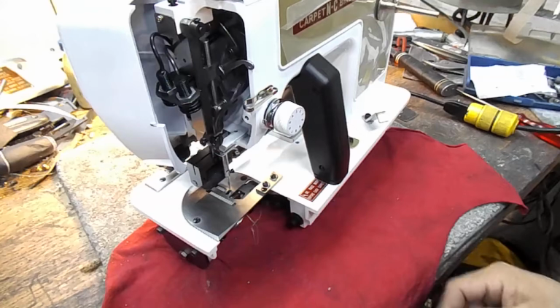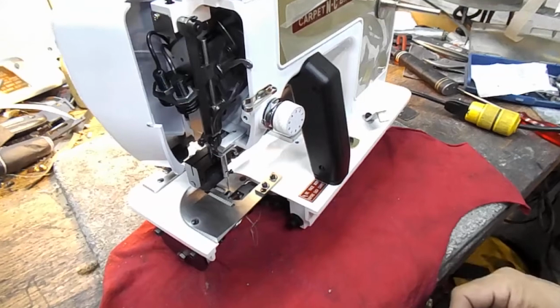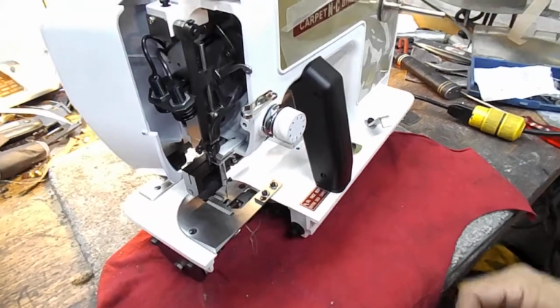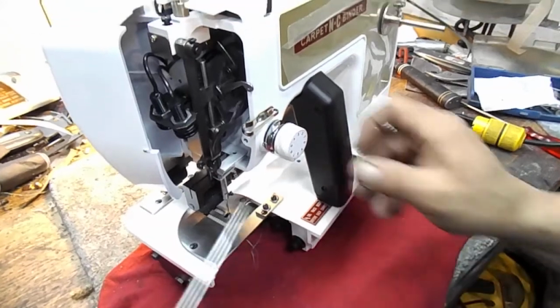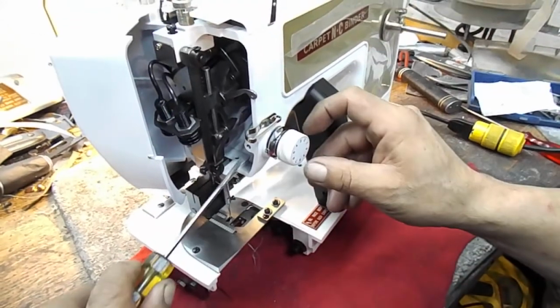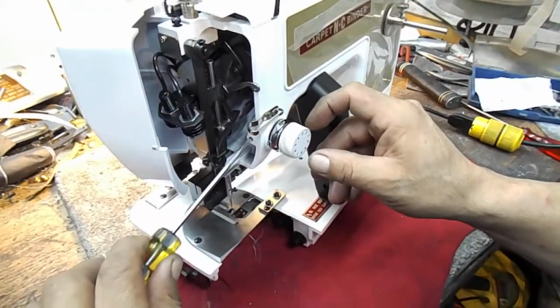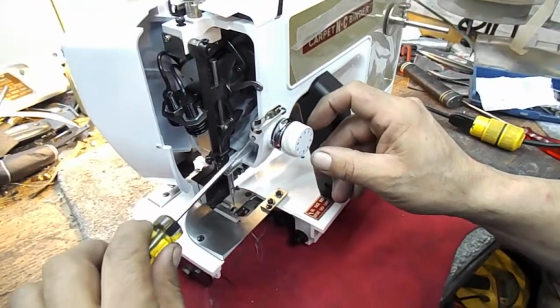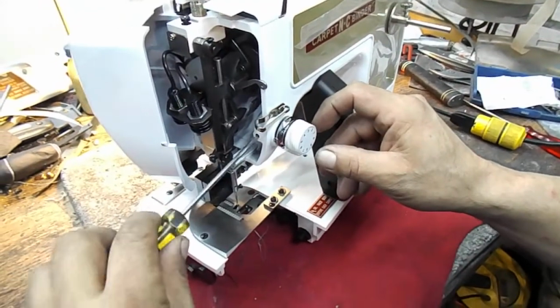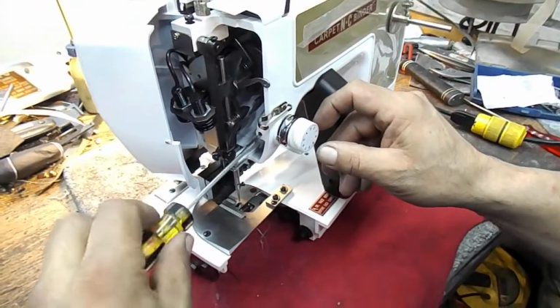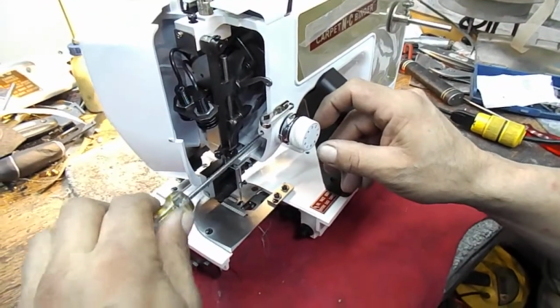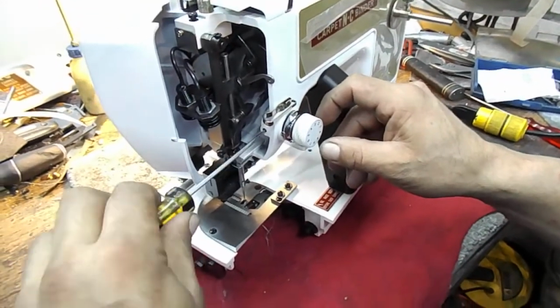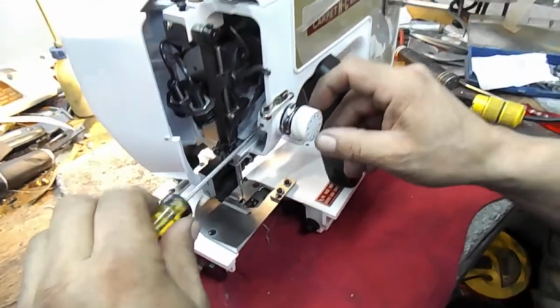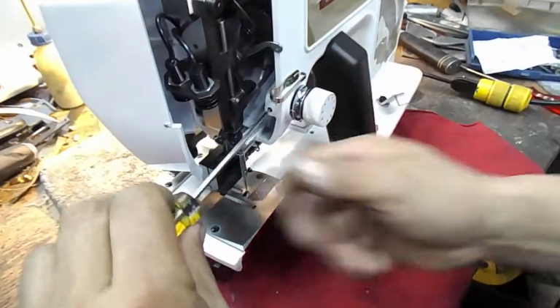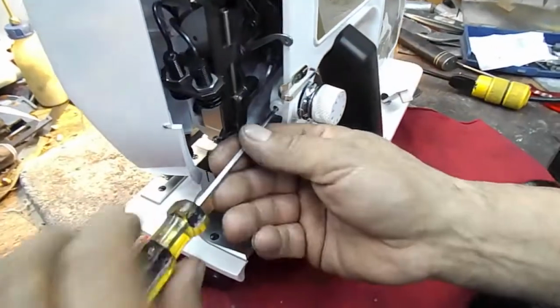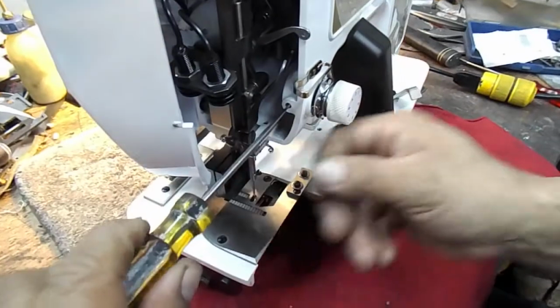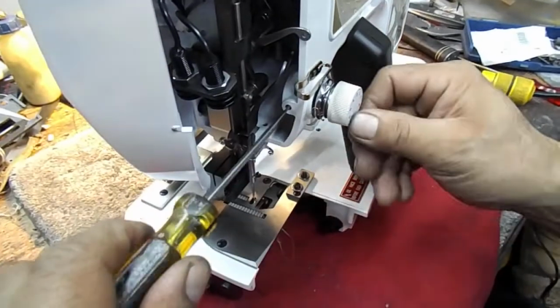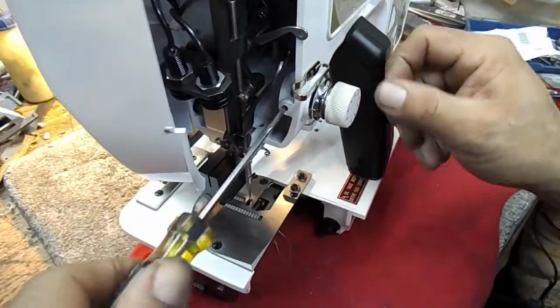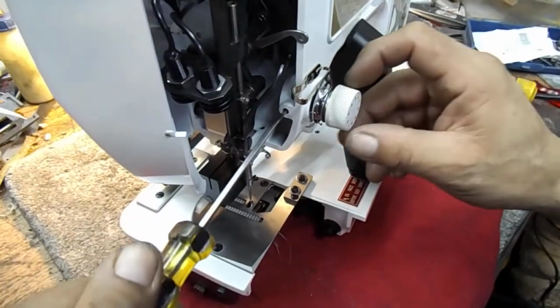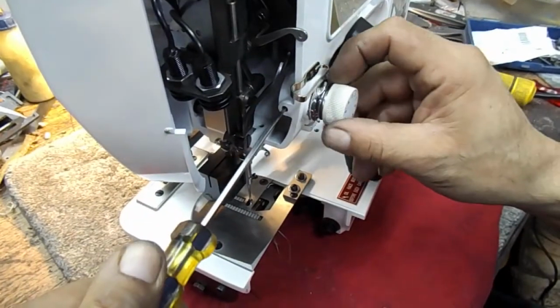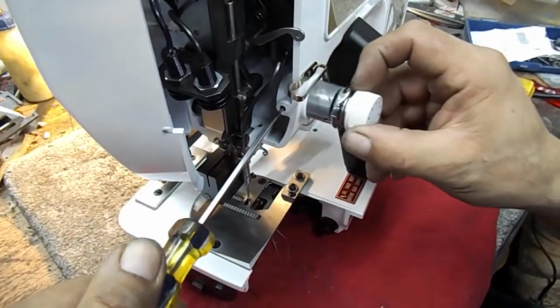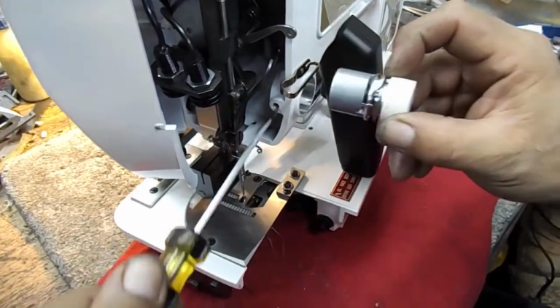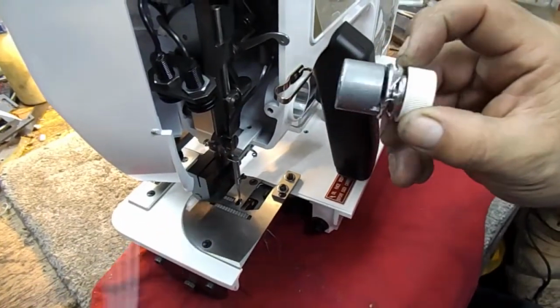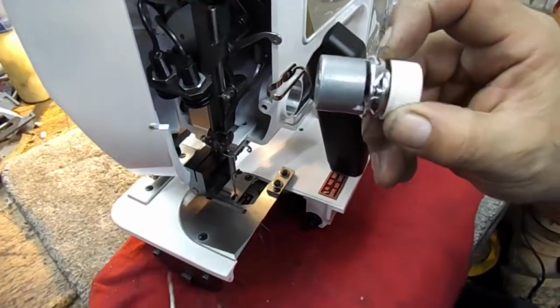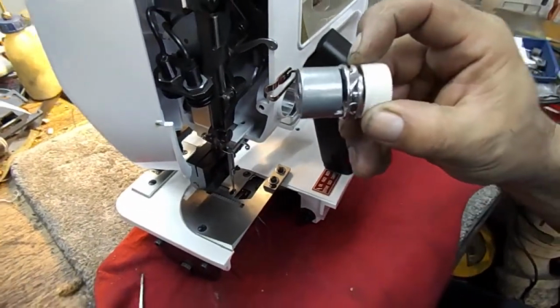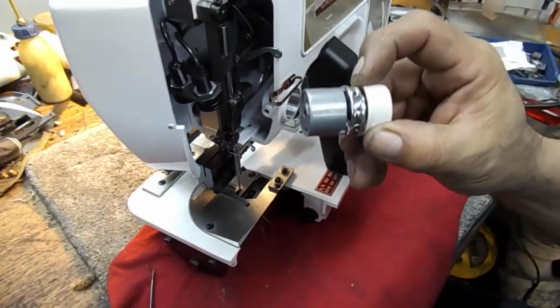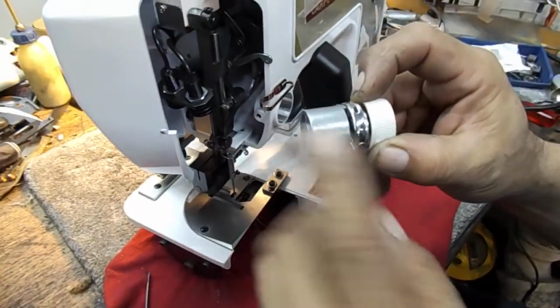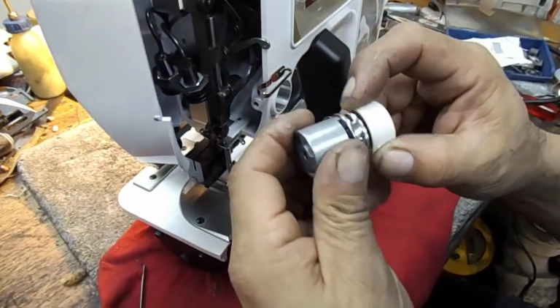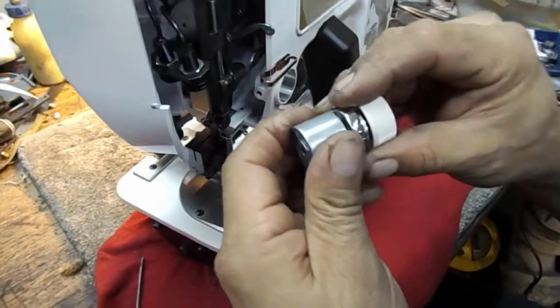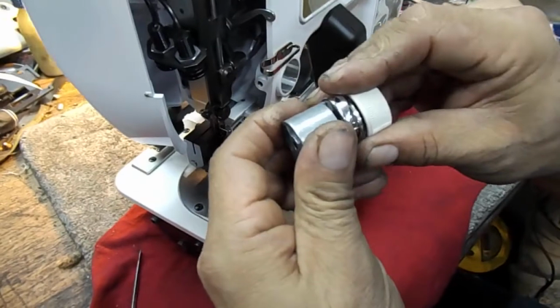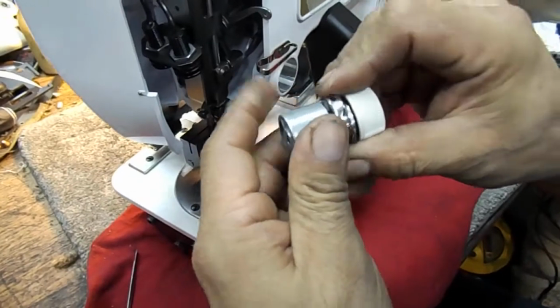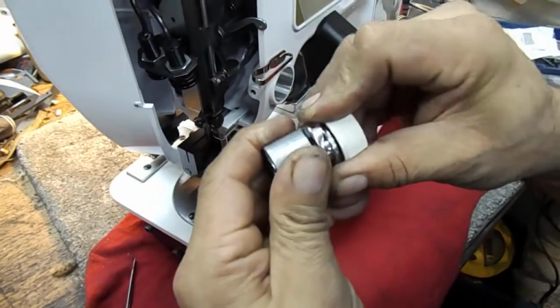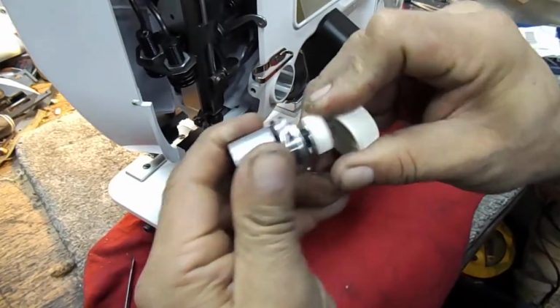Okay guys, we're going to do a quick little video showing how to remove the tension dial assembly from the NC portable binder, and in turn replacing the check spring inside the tension disk, inside the tension assembly.